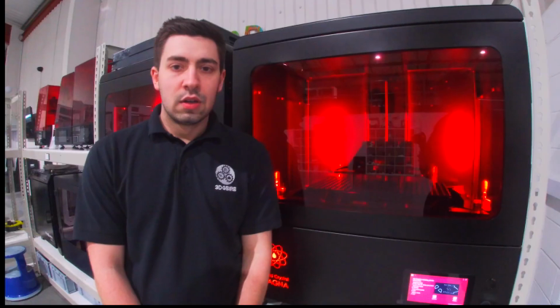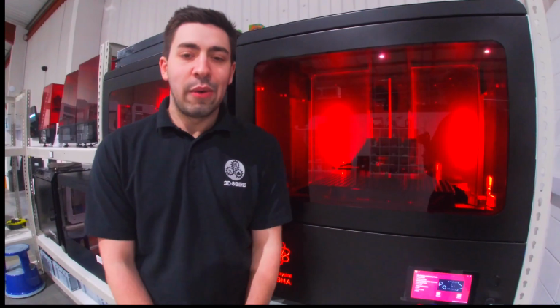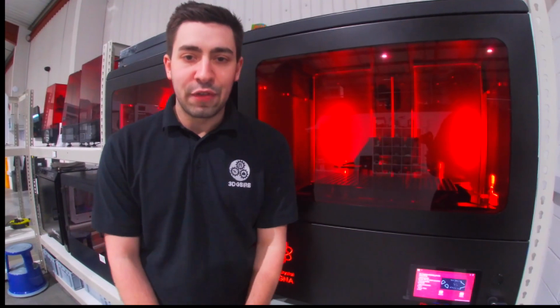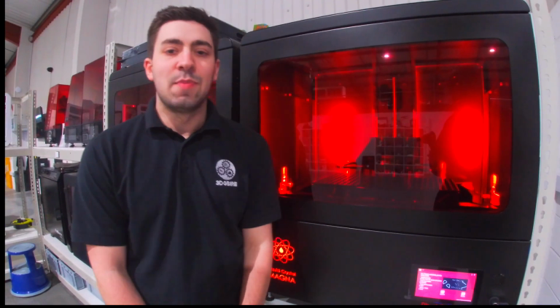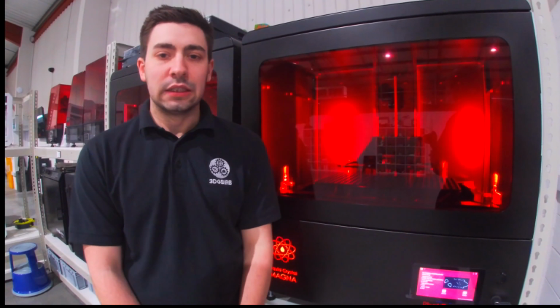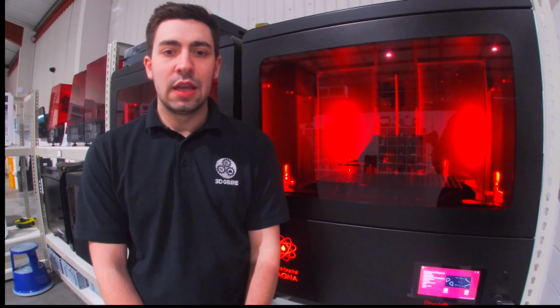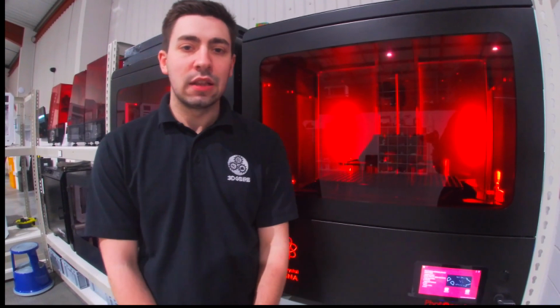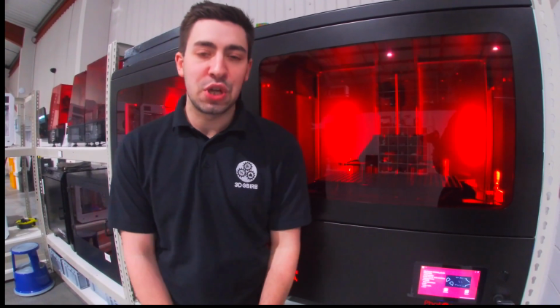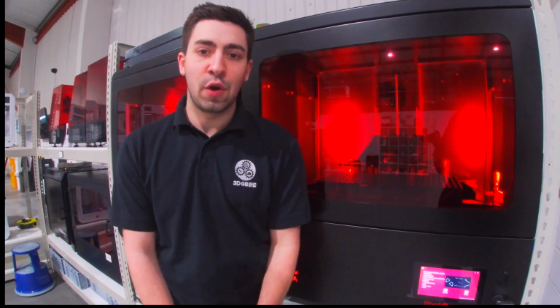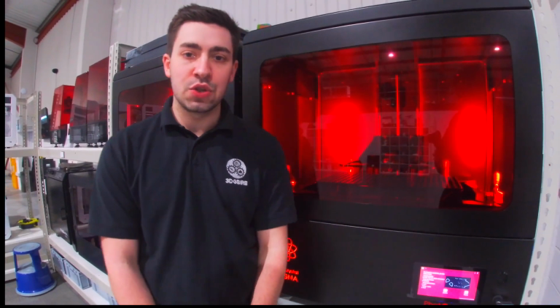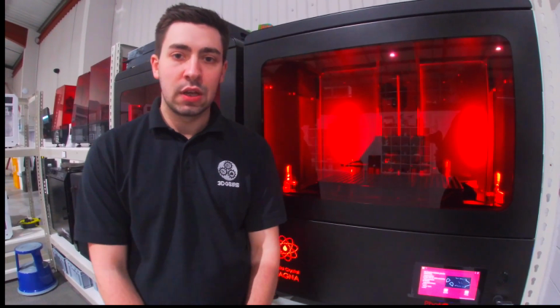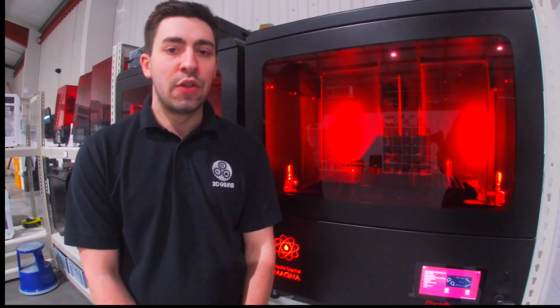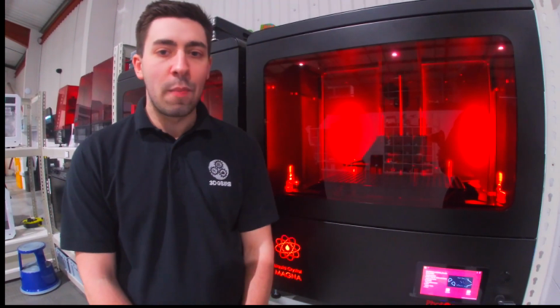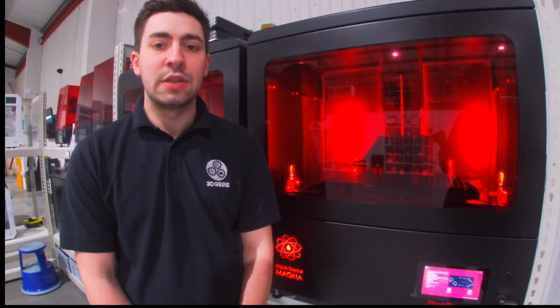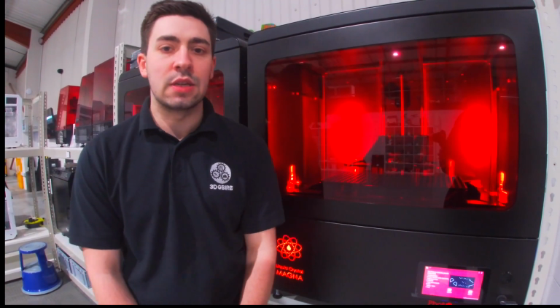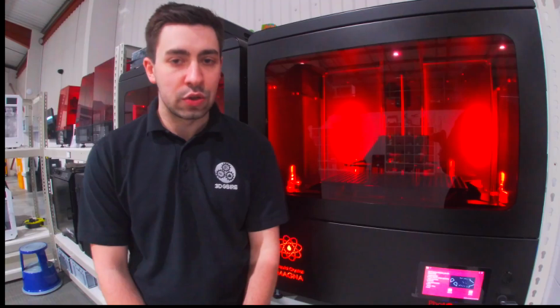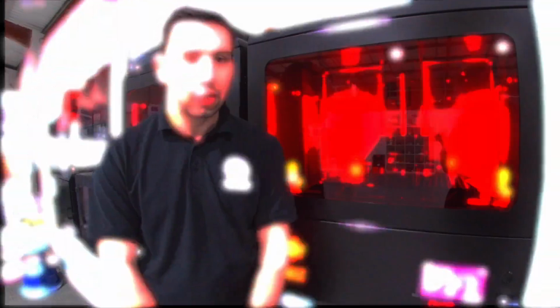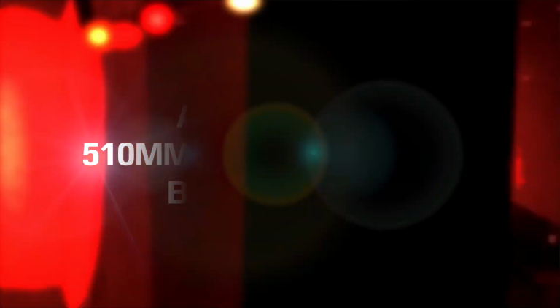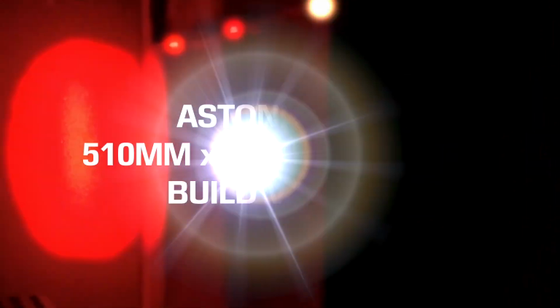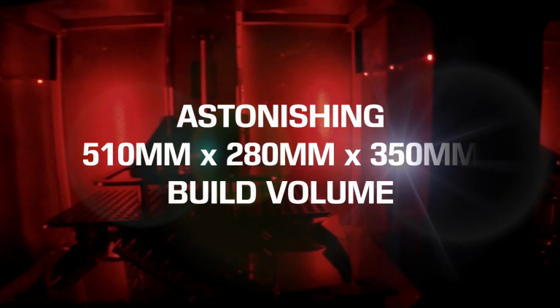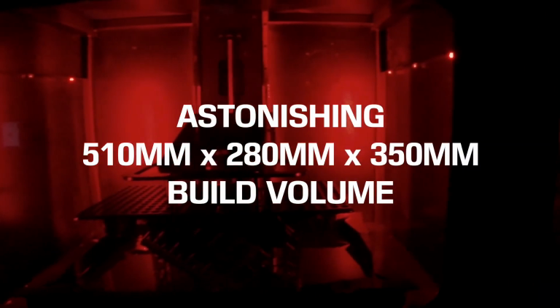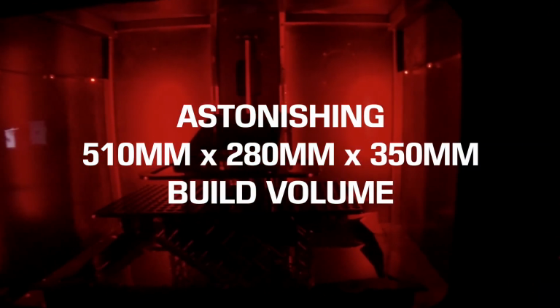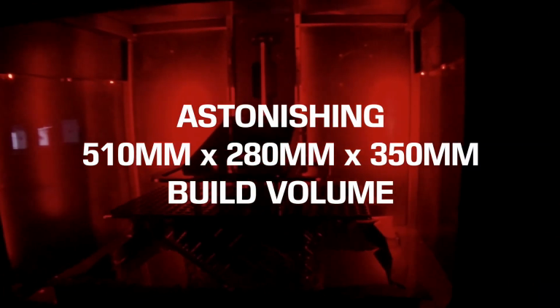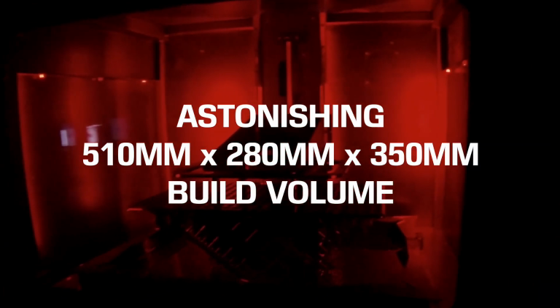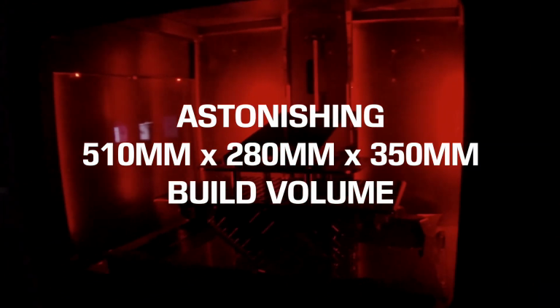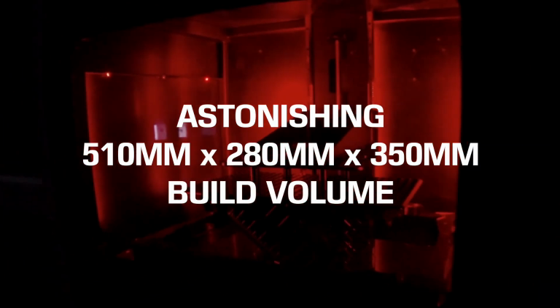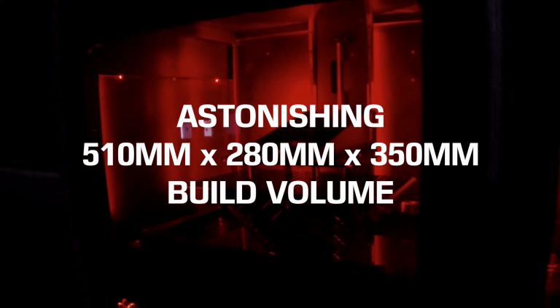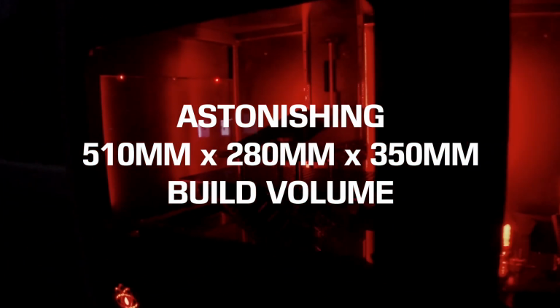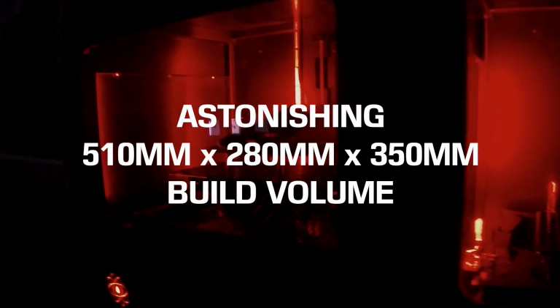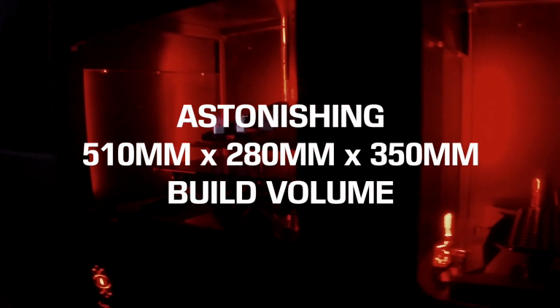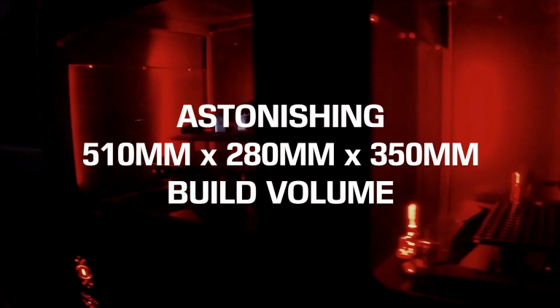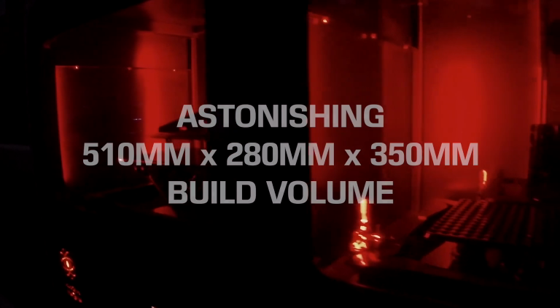So here we have the LC Magna. This is the latest machine from Photocentric and there are a lot of benefits to using this technology. To start with, we have a large build platform — it's a 510x280x350mm platform.